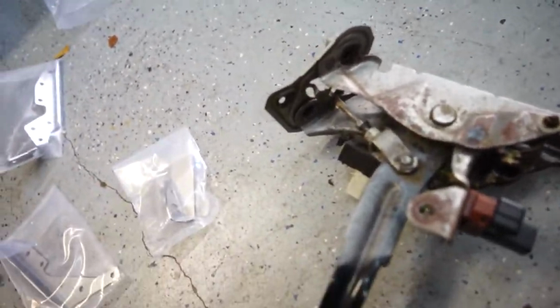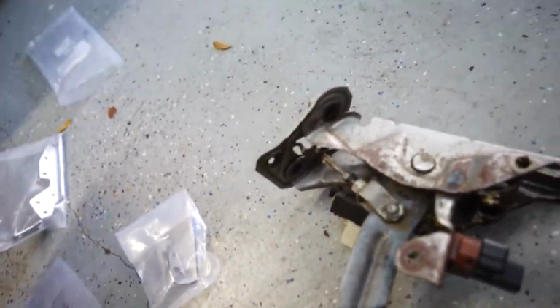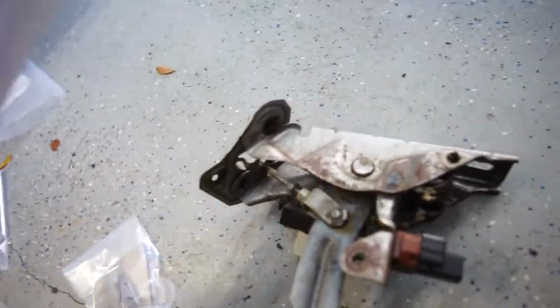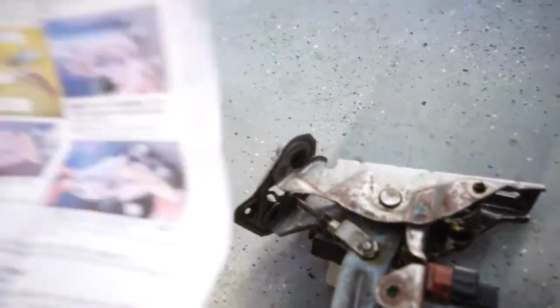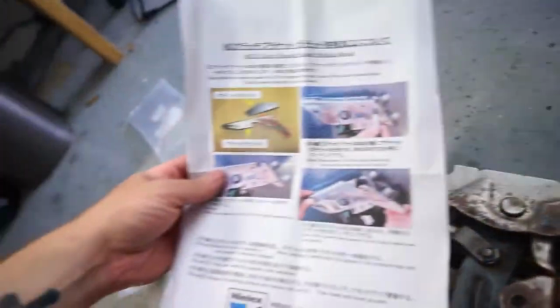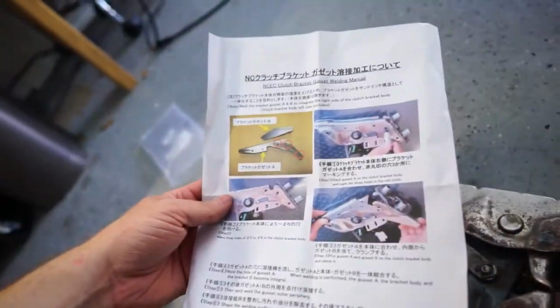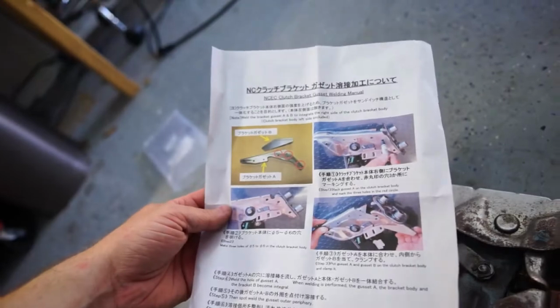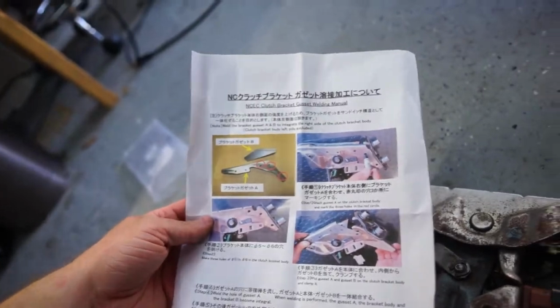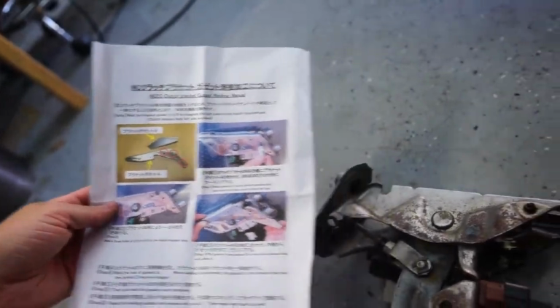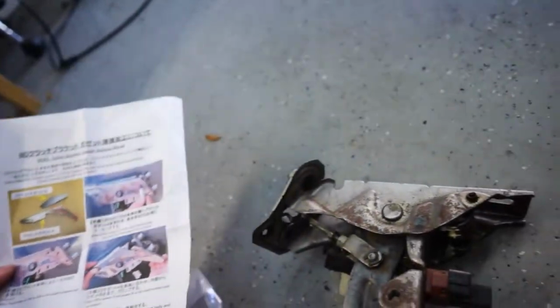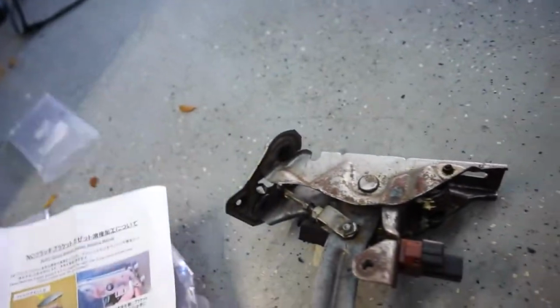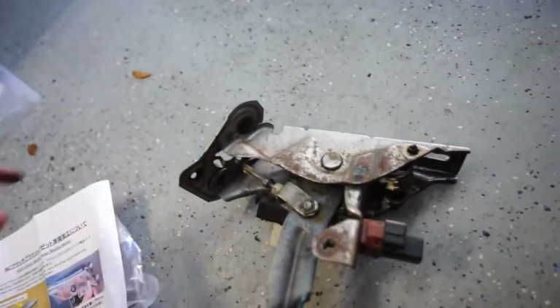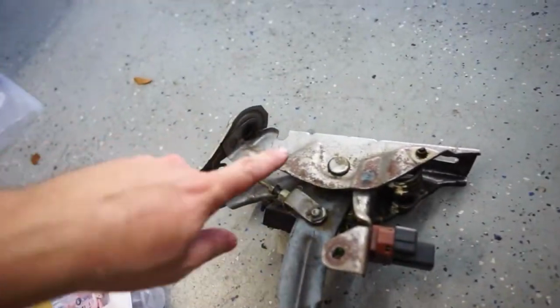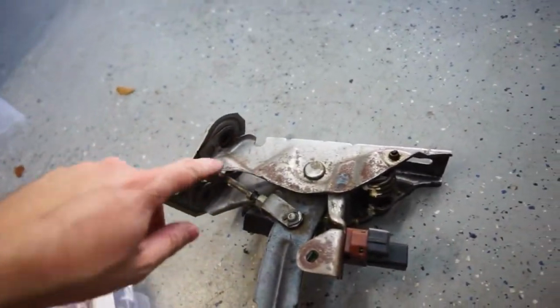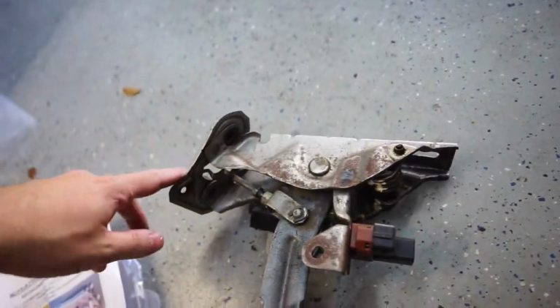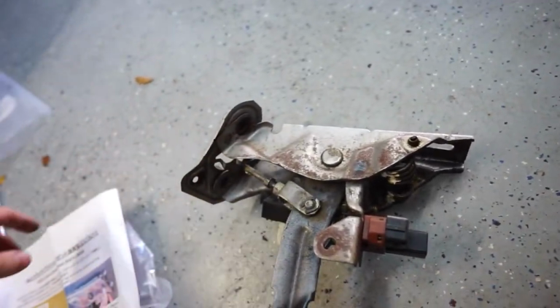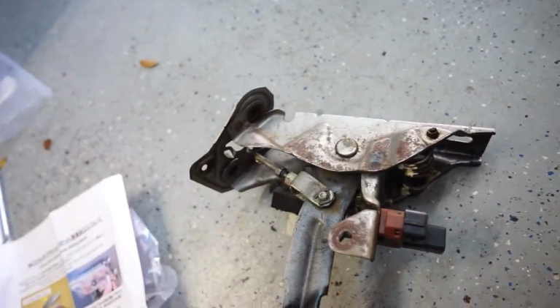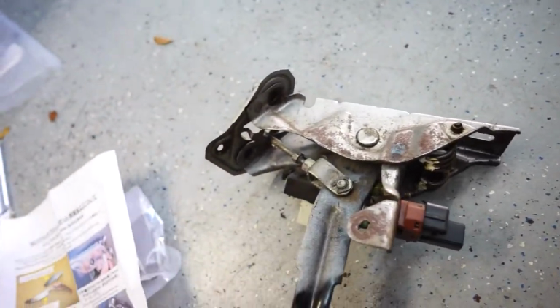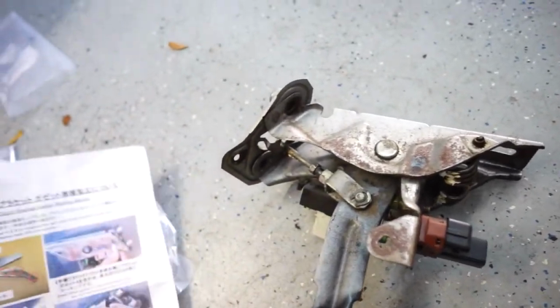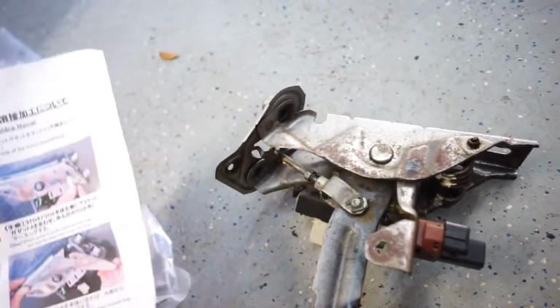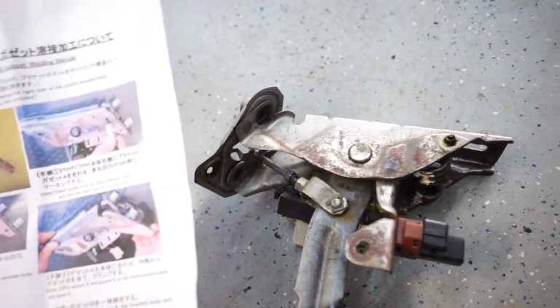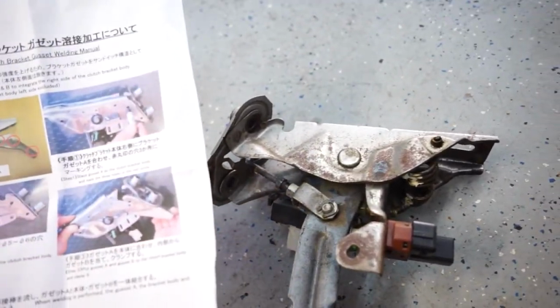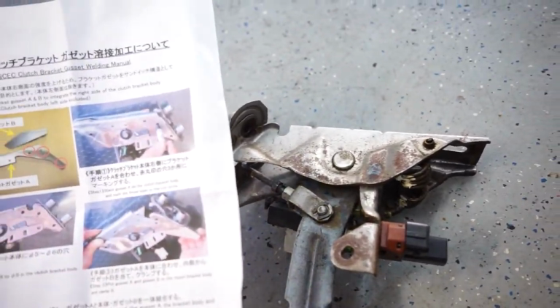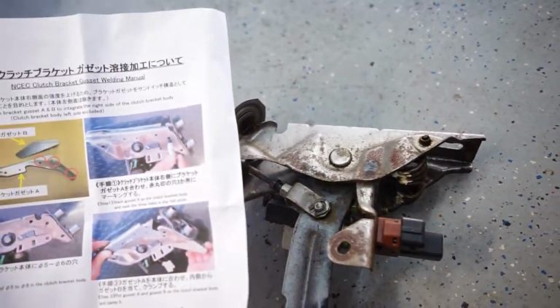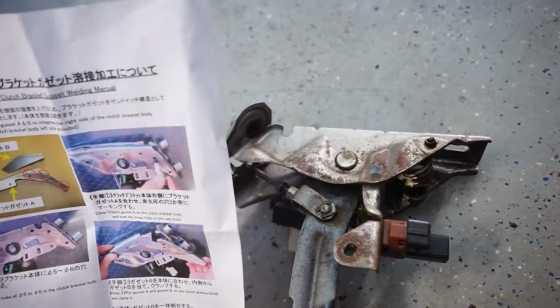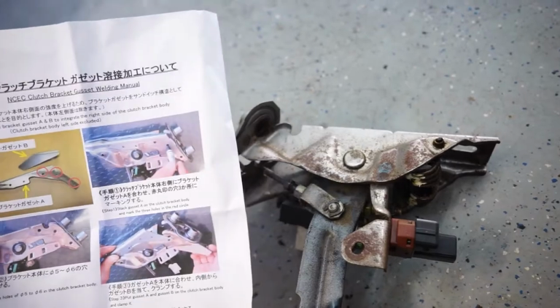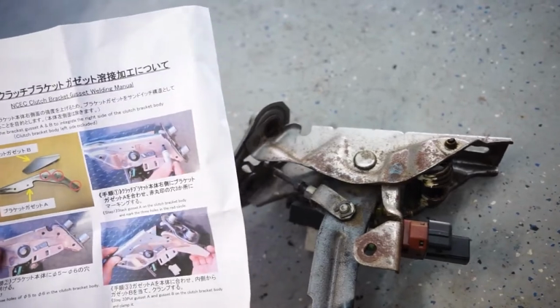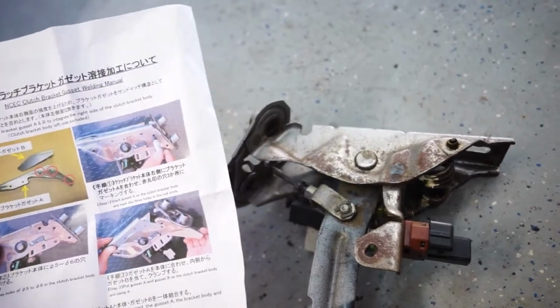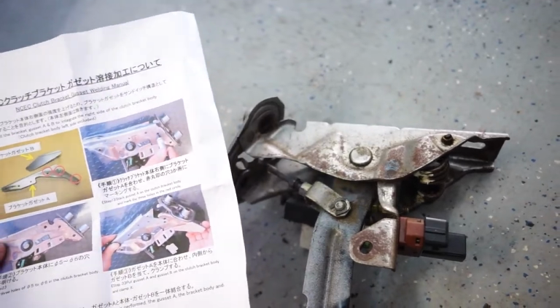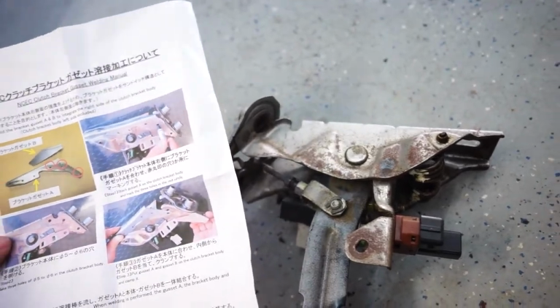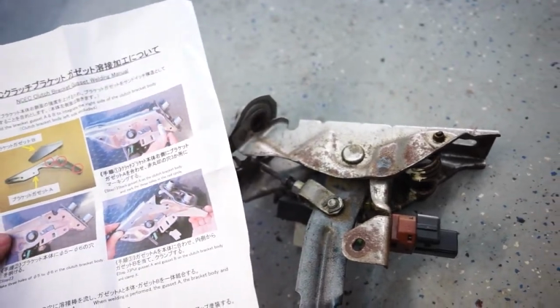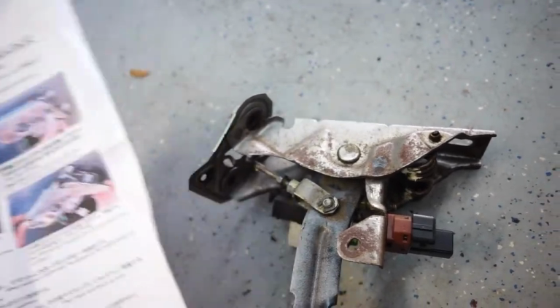That's what we're gonna be fixing. It's a really good thing that I decided to do this because that is a disaster waiting to happen. Now we're gonna take our instructions and I'm going to clean this up, sand where we're gonna weld, and then we can start our welding process.